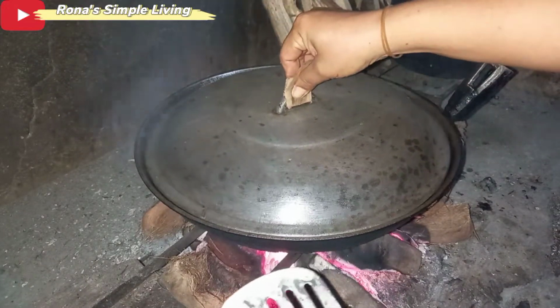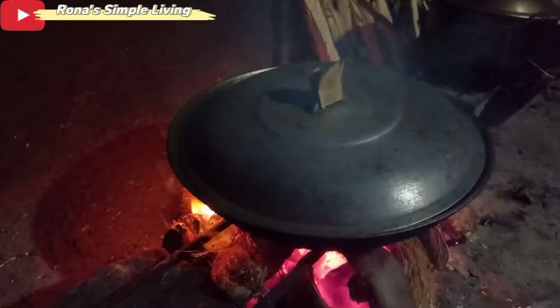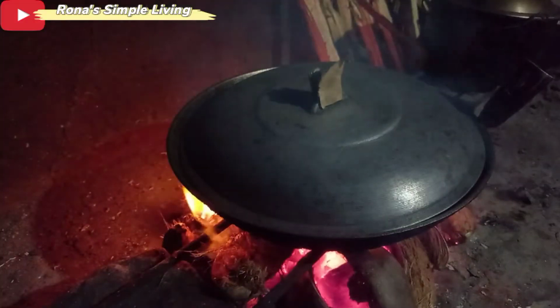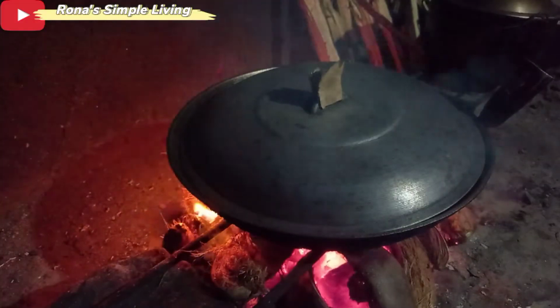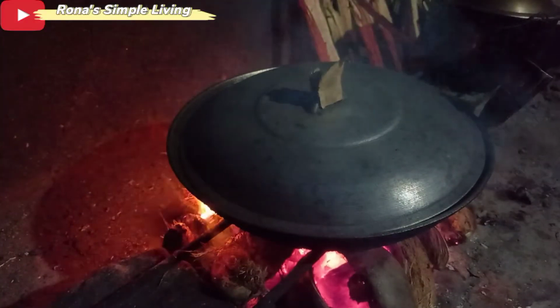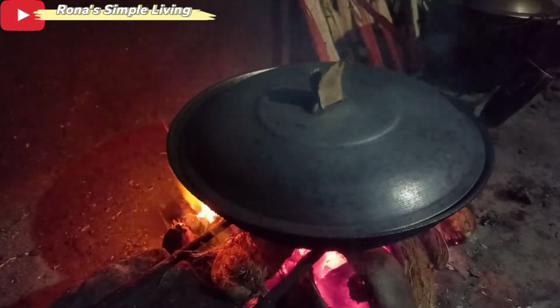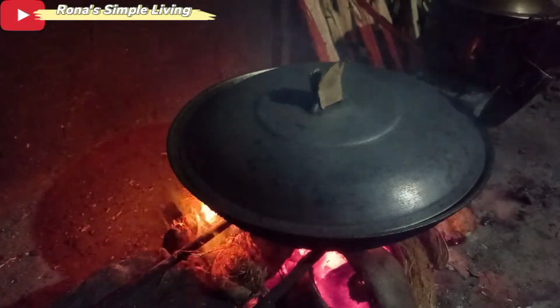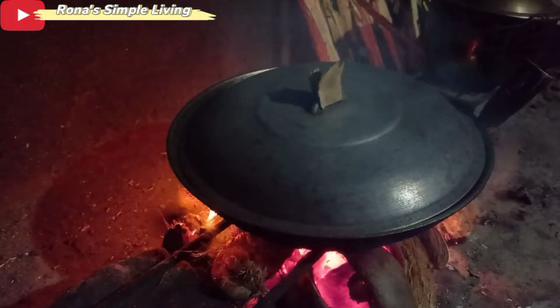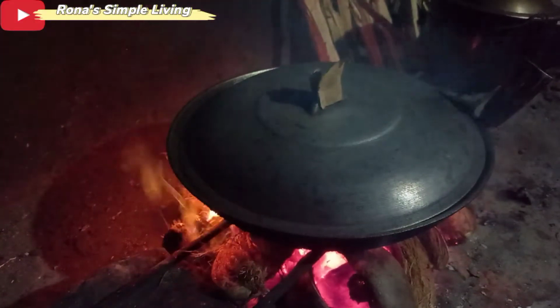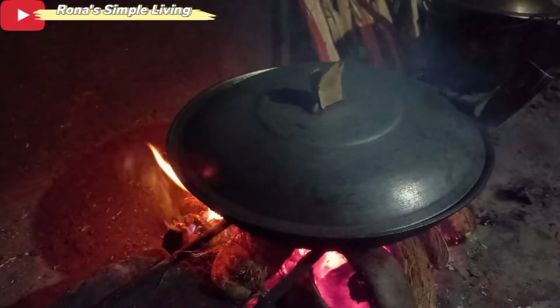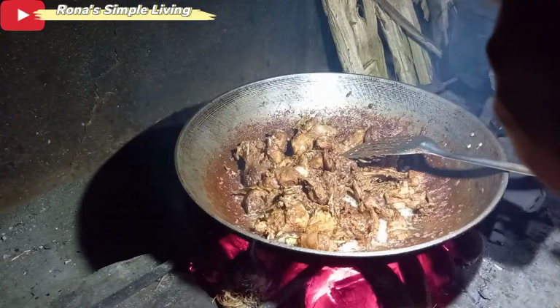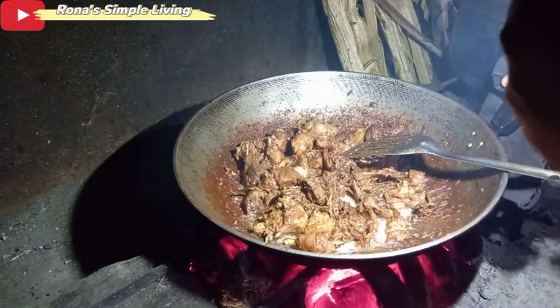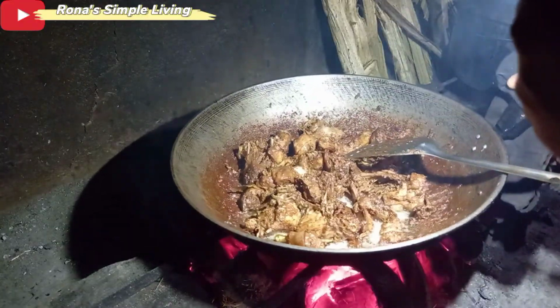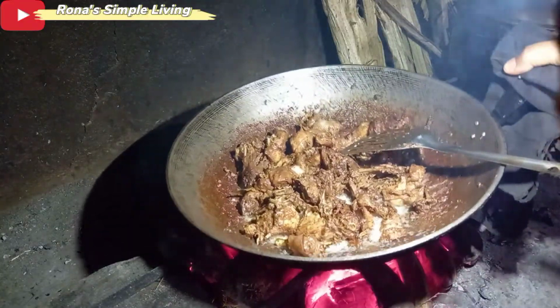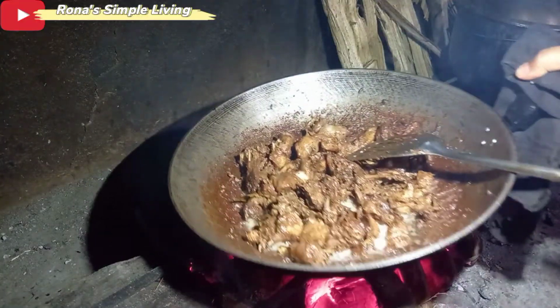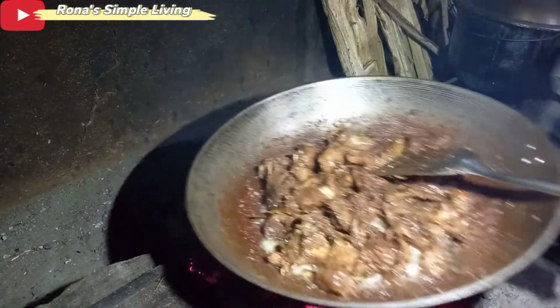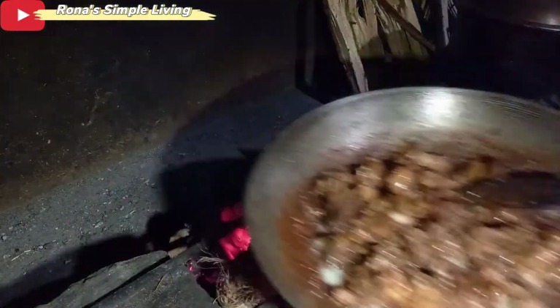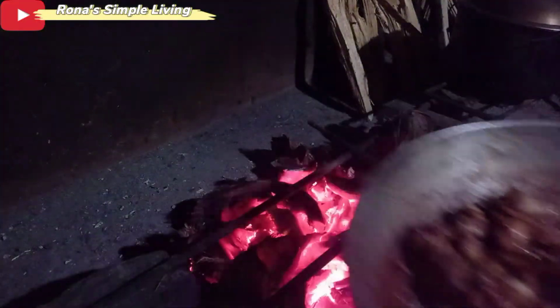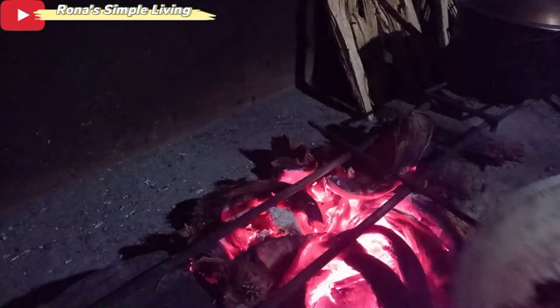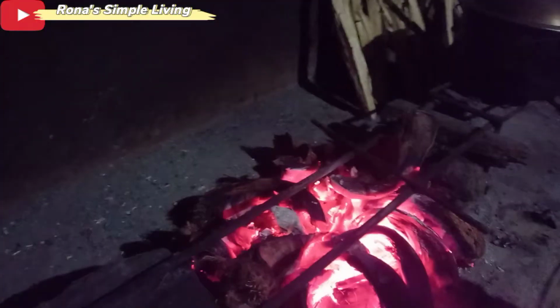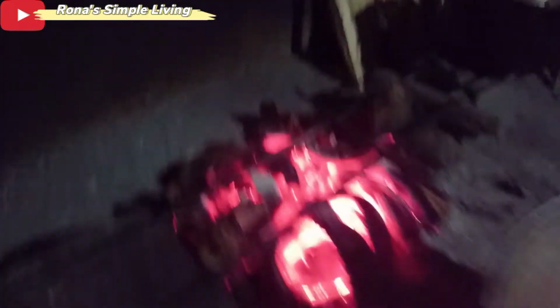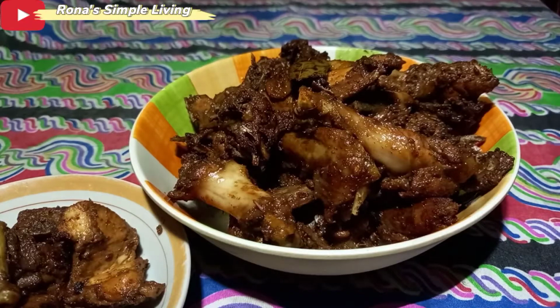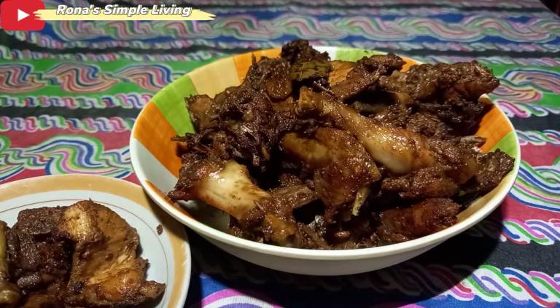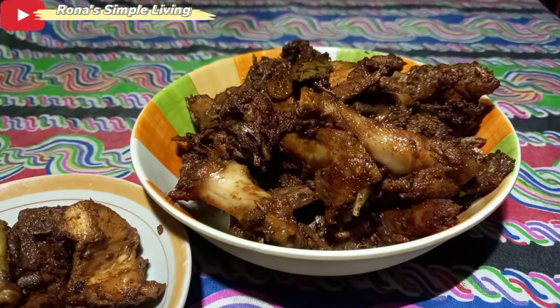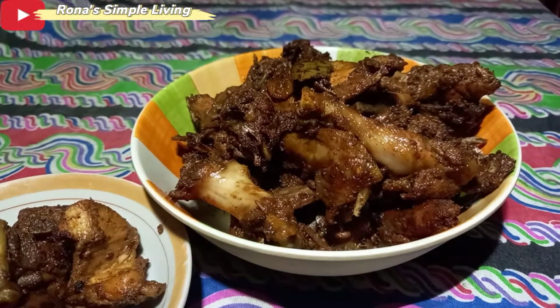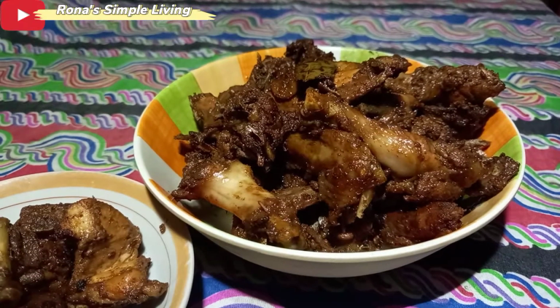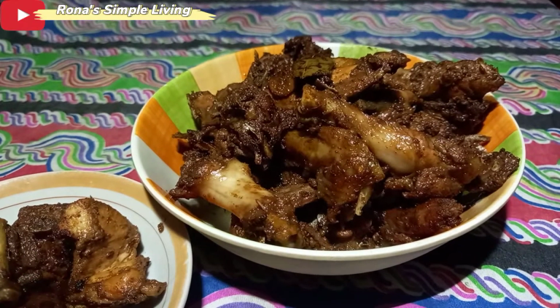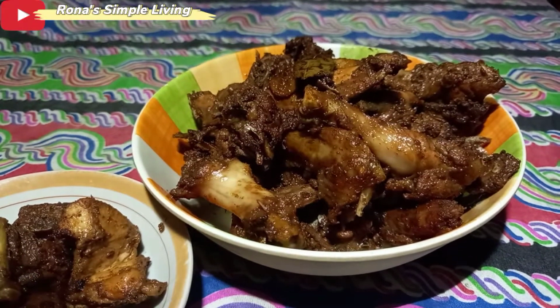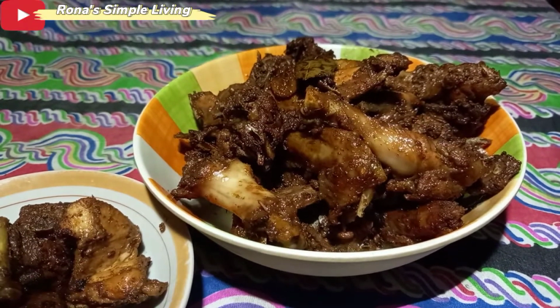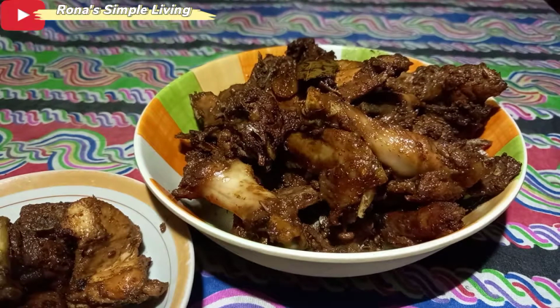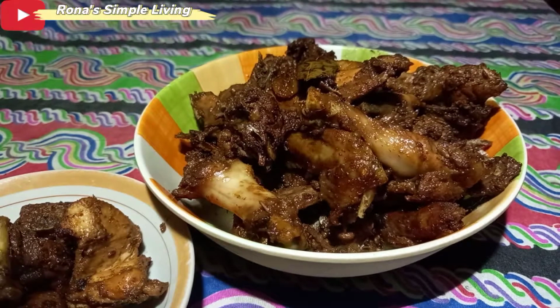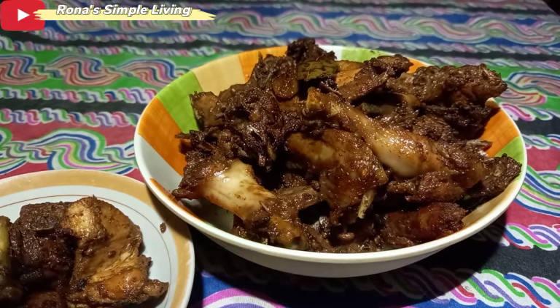Then cover it and let it boil until it looks like this — until the oil separates. And this is the finished product!